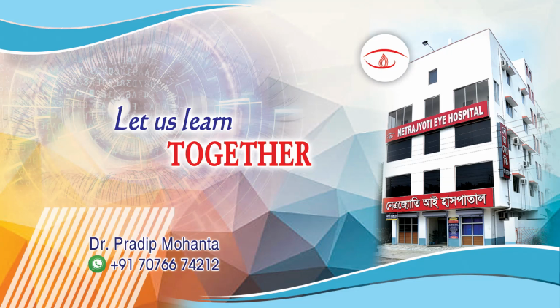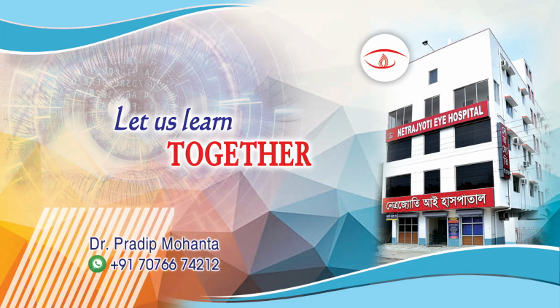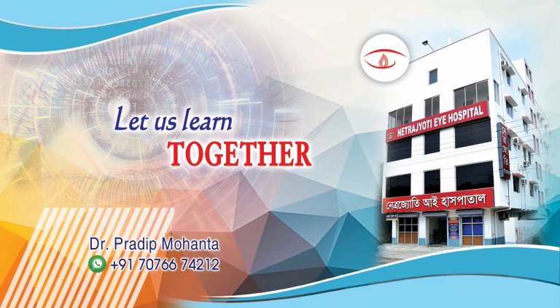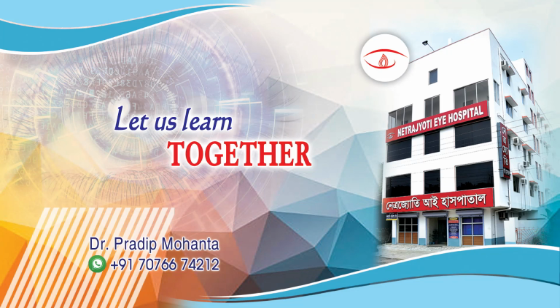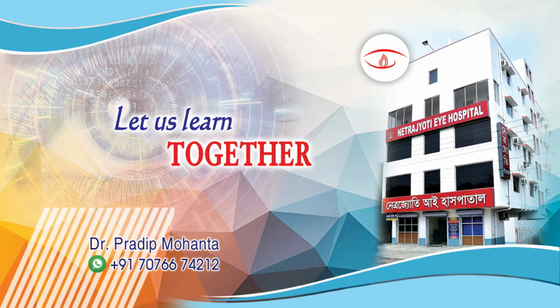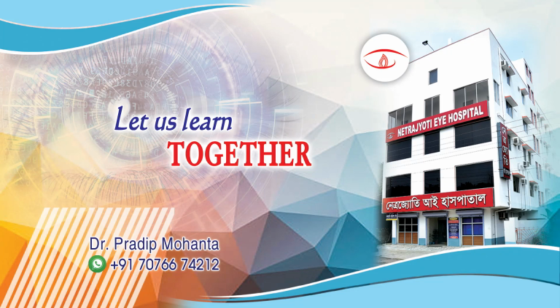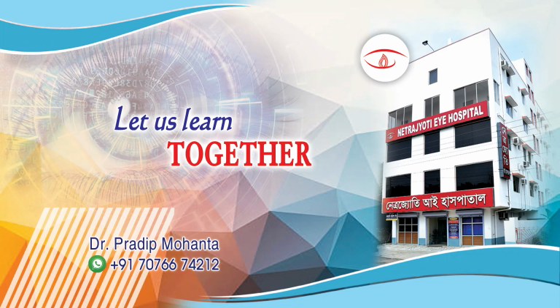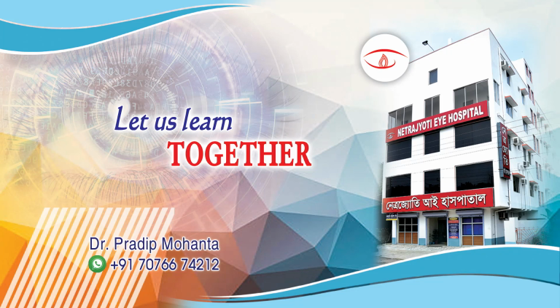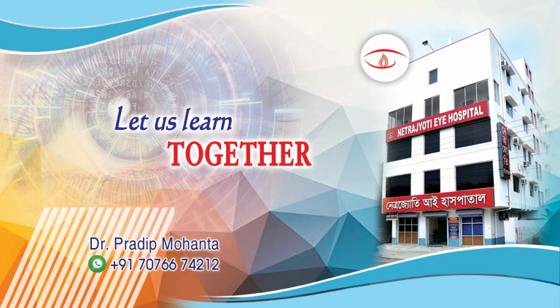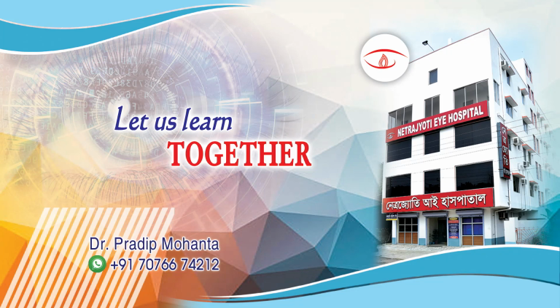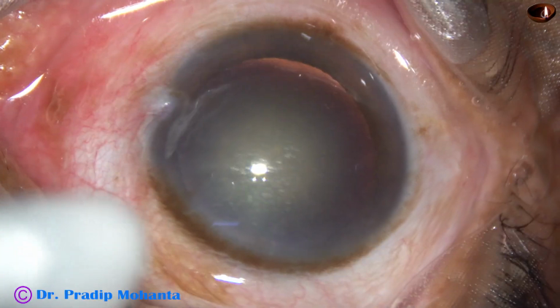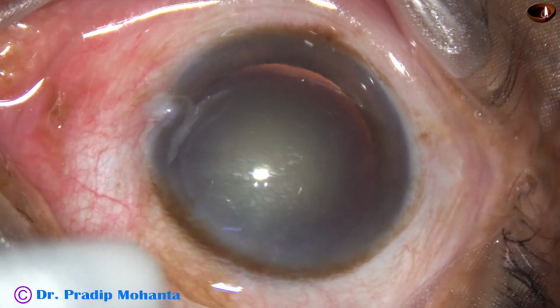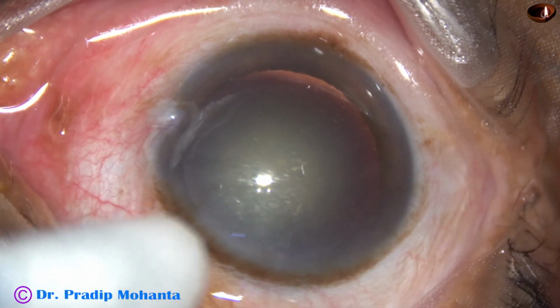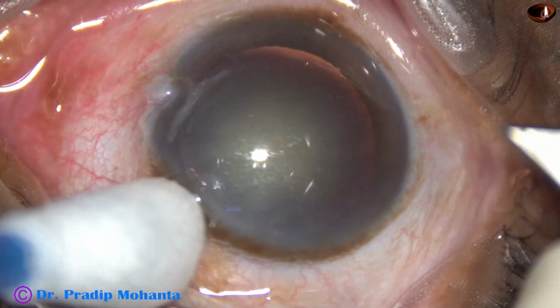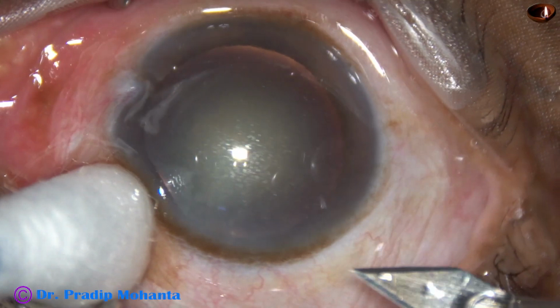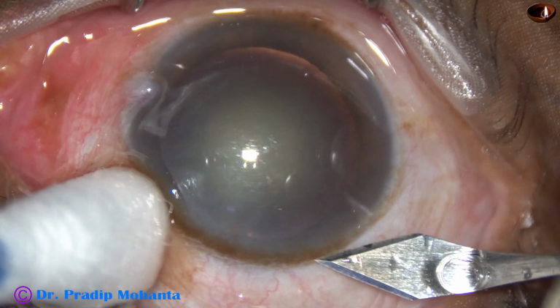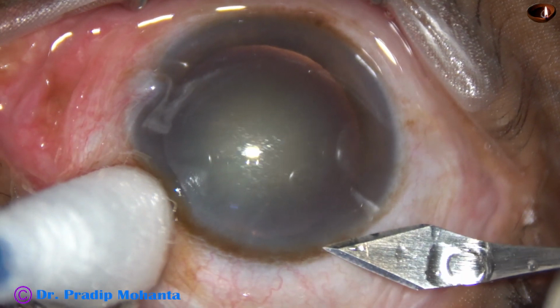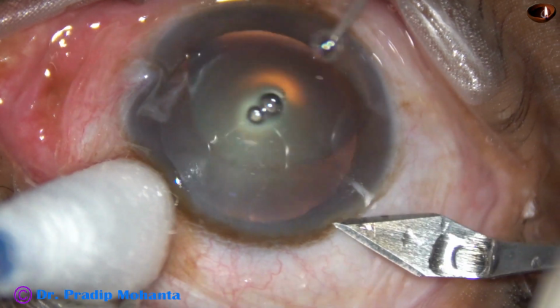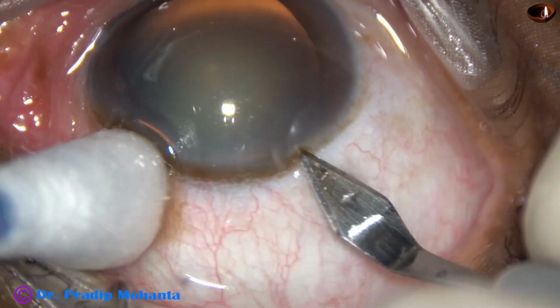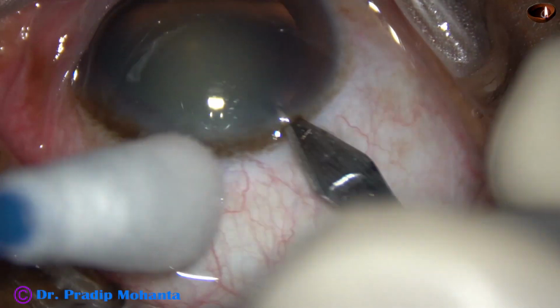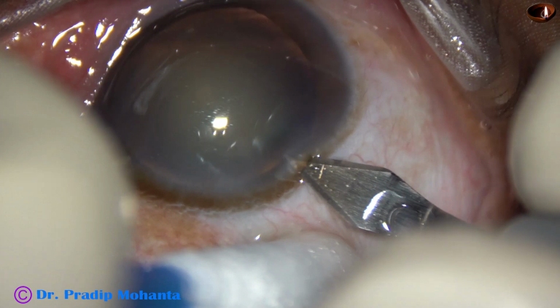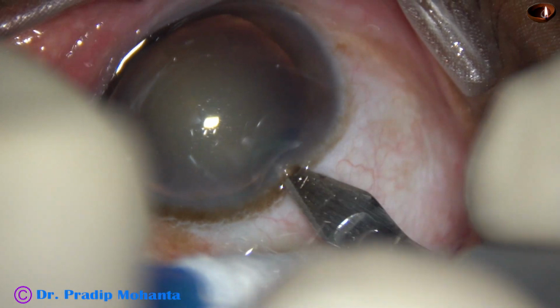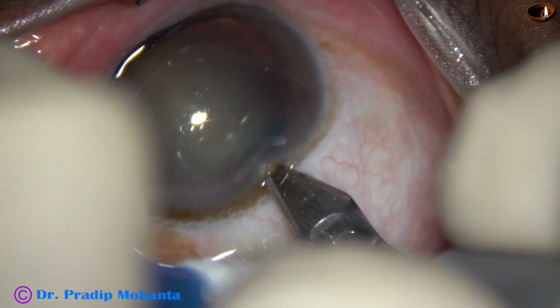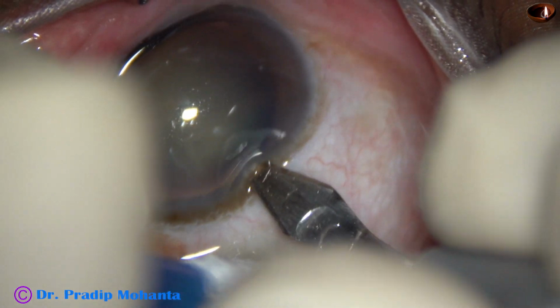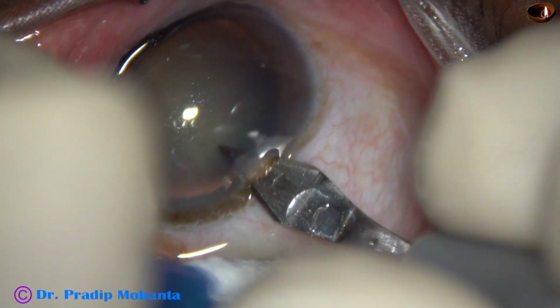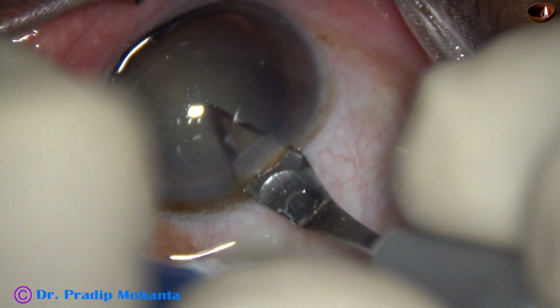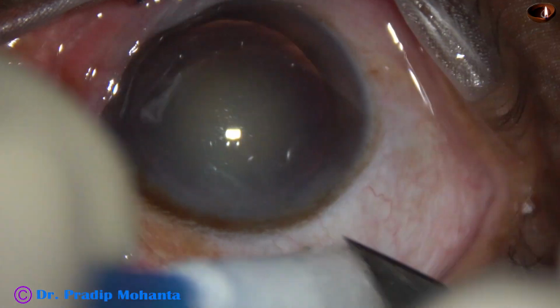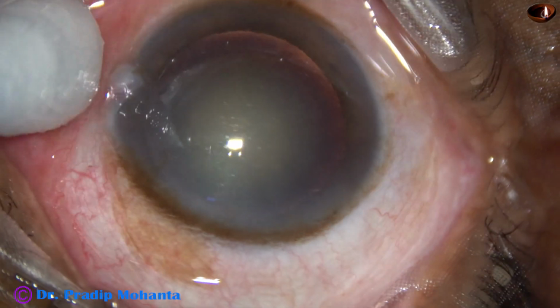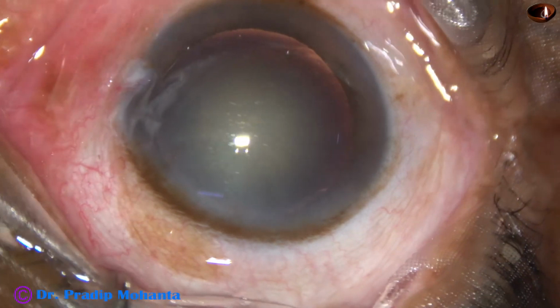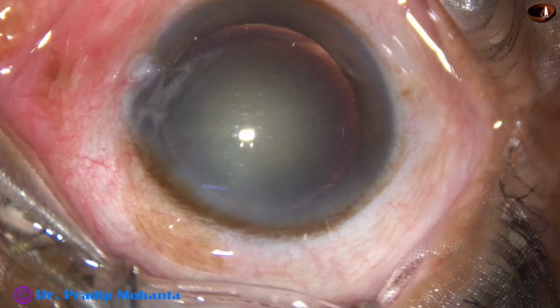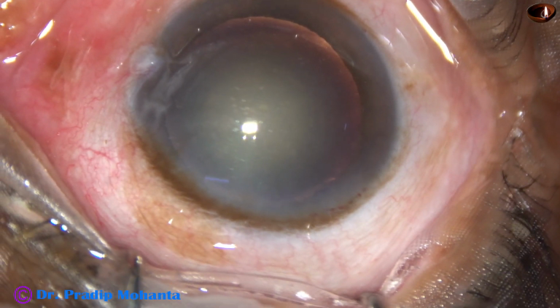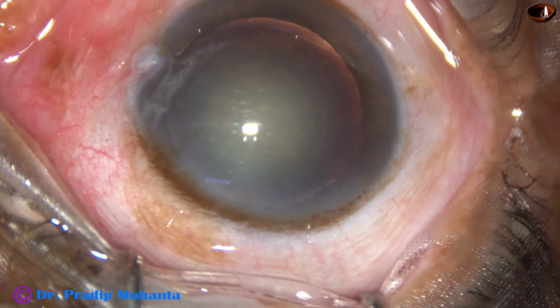Friends, welcome to my workplace at Ranaghat, West Bengal, India. In this video, we are going to watch phacoemulsification by Stop and Chop technique and Hybrid IA in two instances. This is the first case.